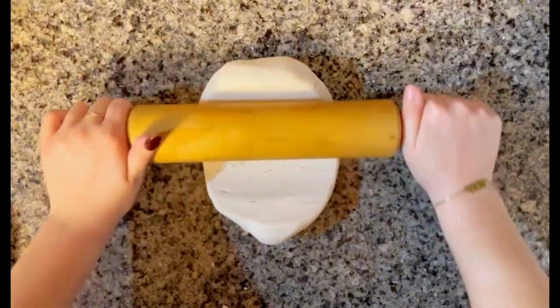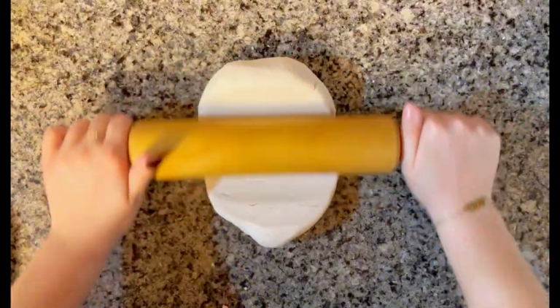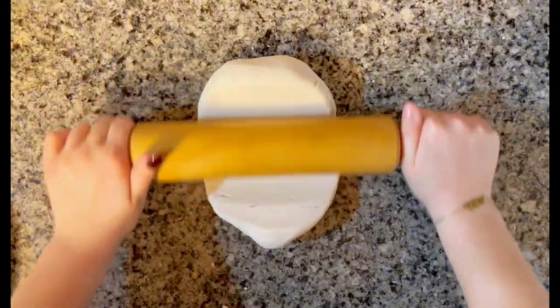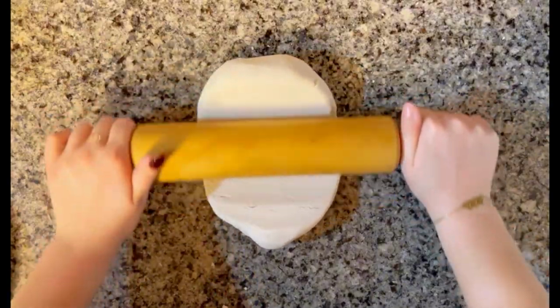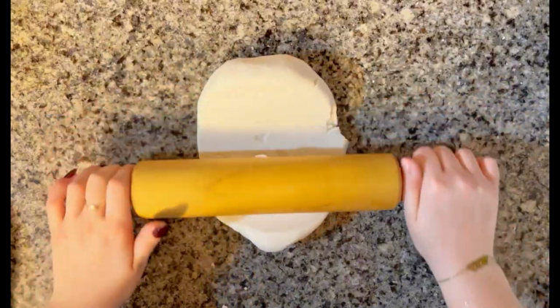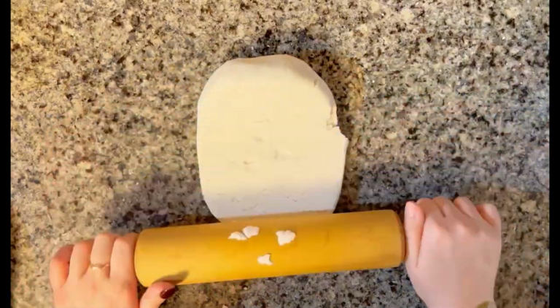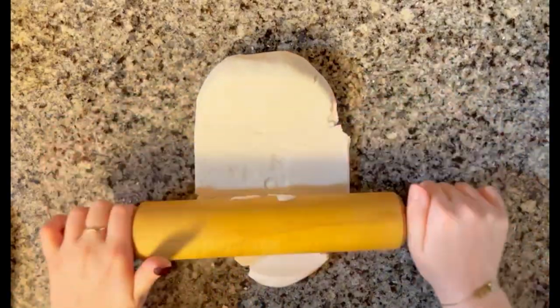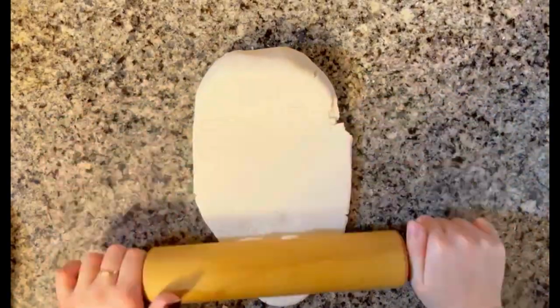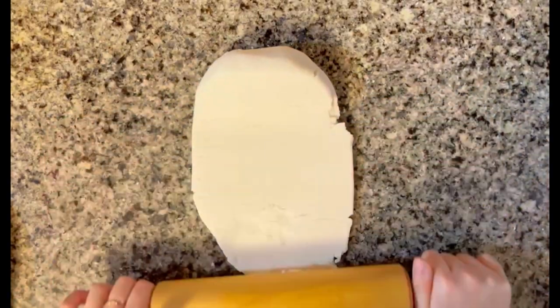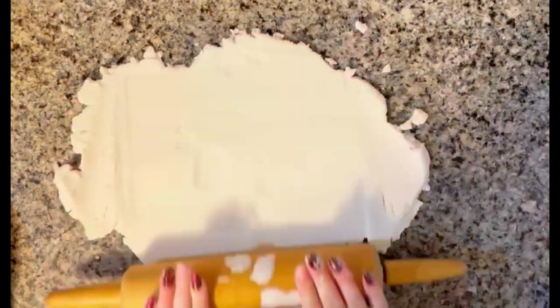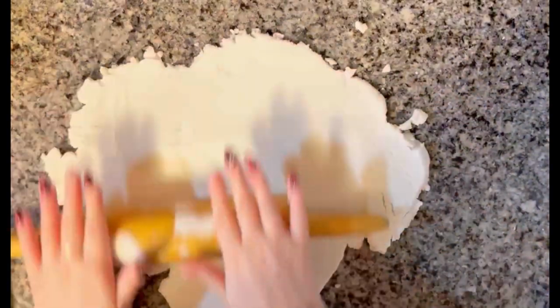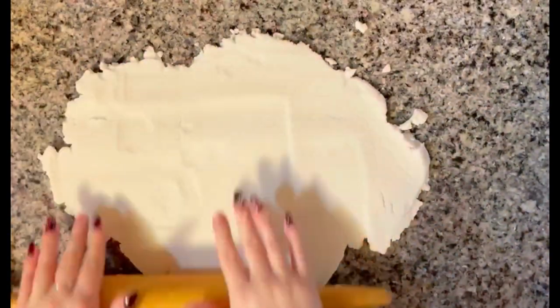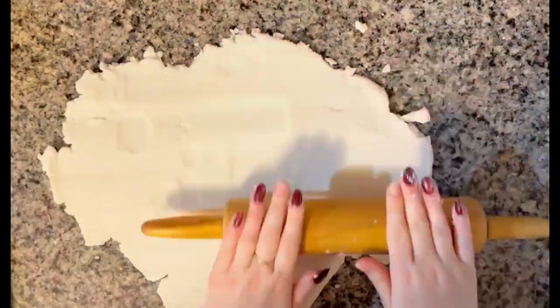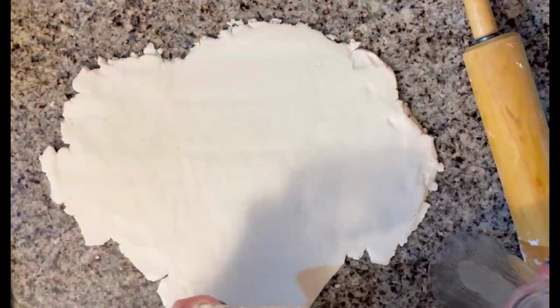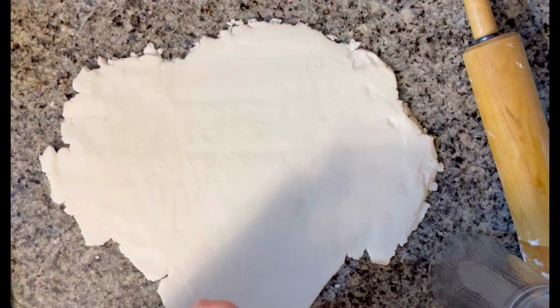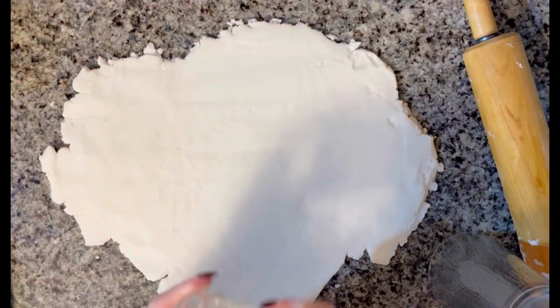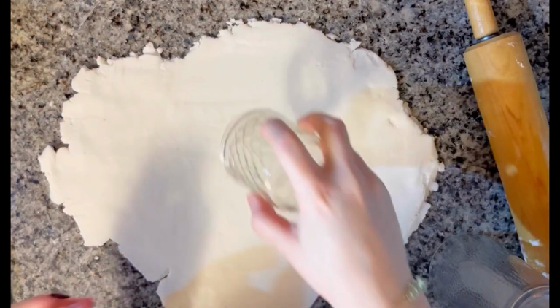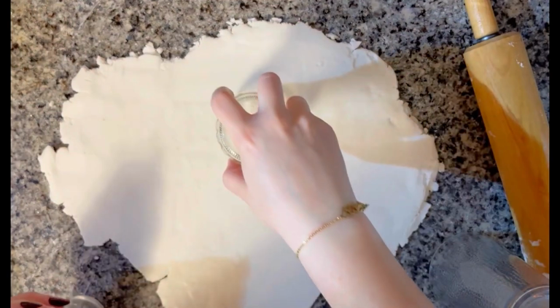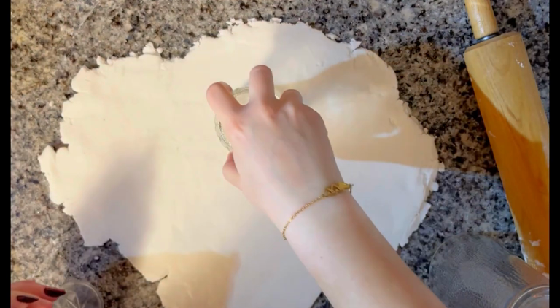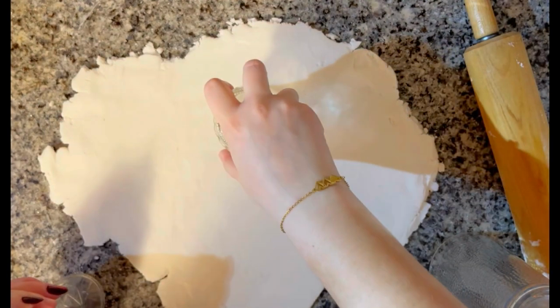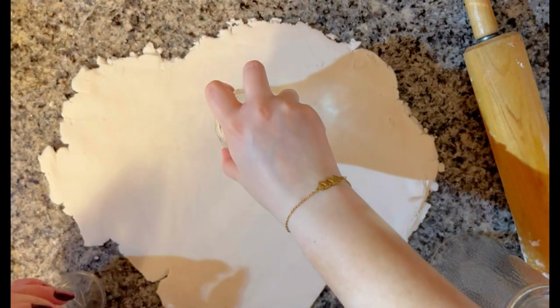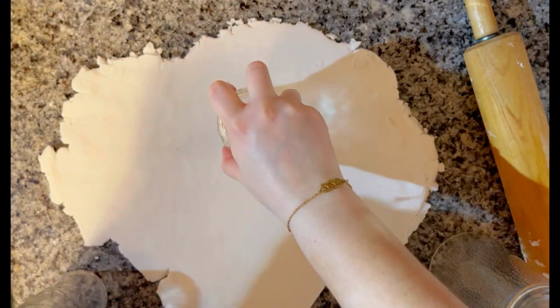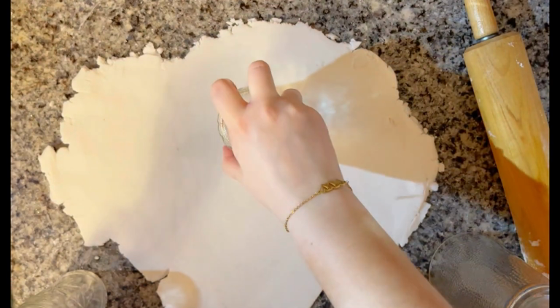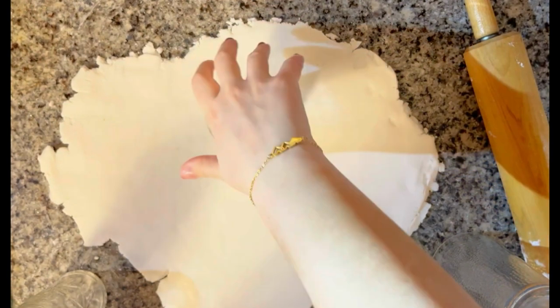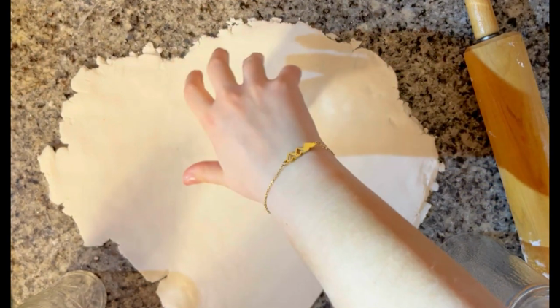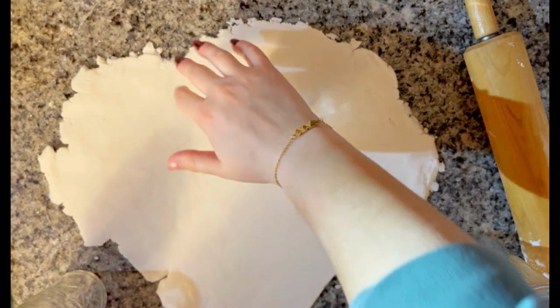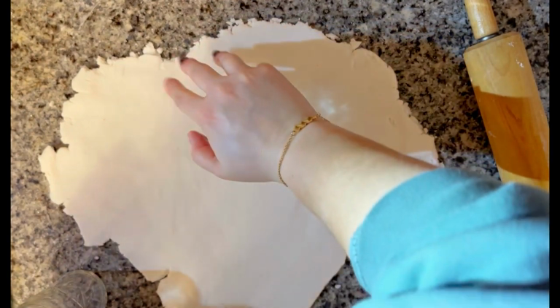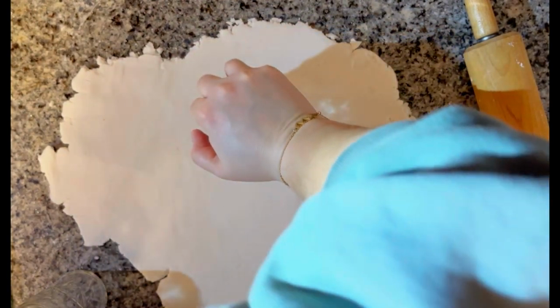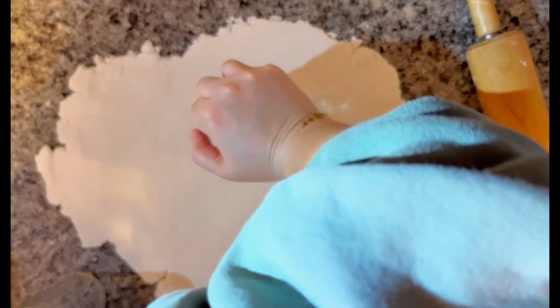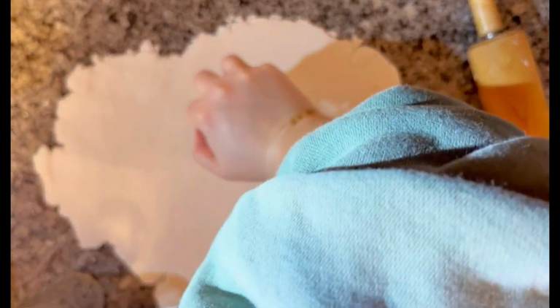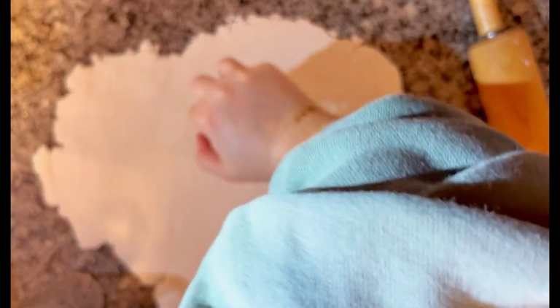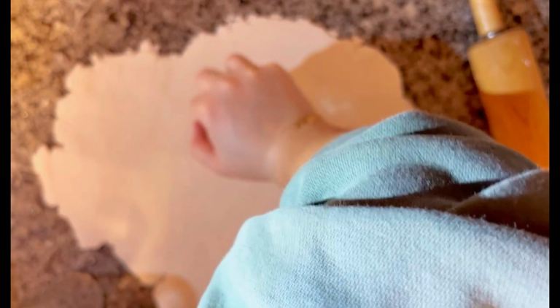As for shapes, I wanted to achieve a circular shape, so I just used different size cups from around my house and achieved the perfect circle.